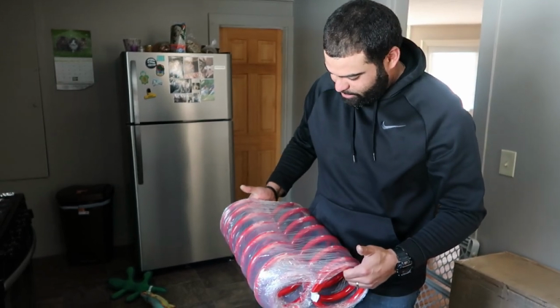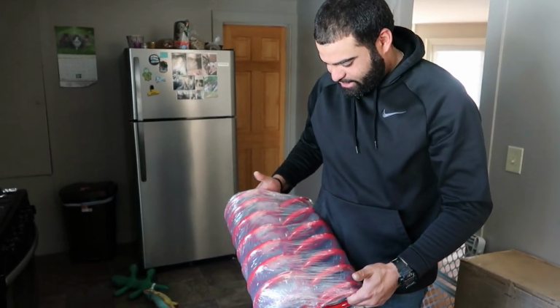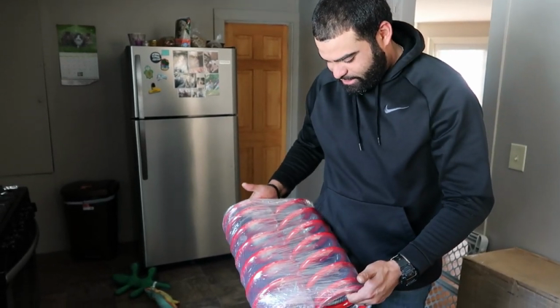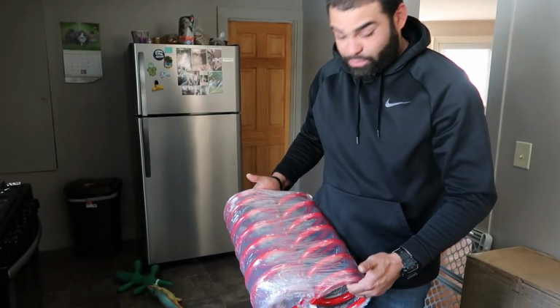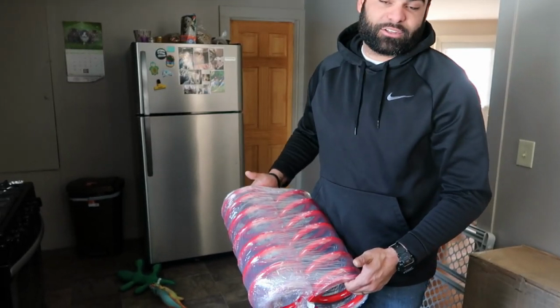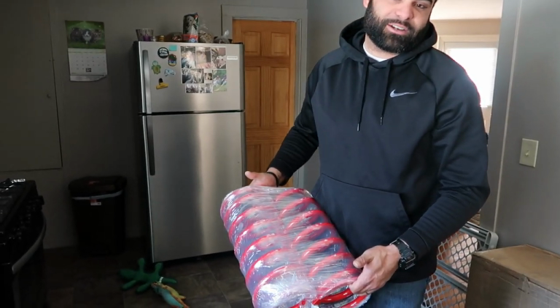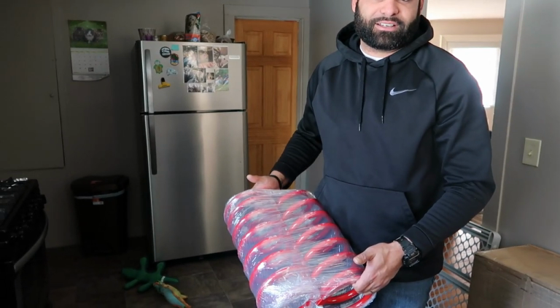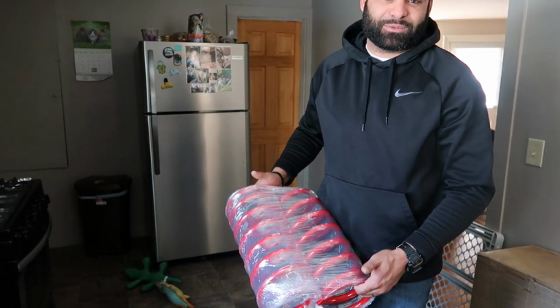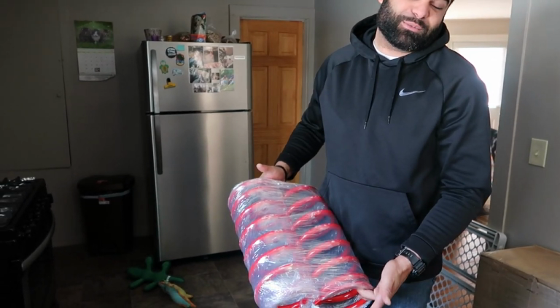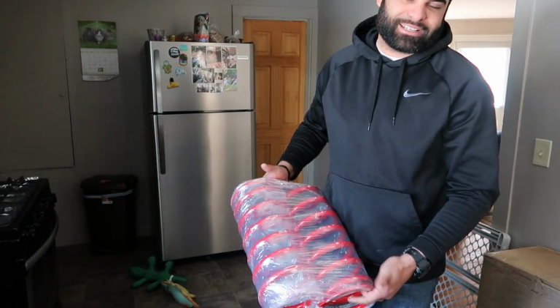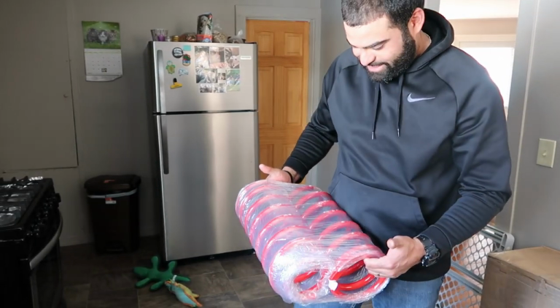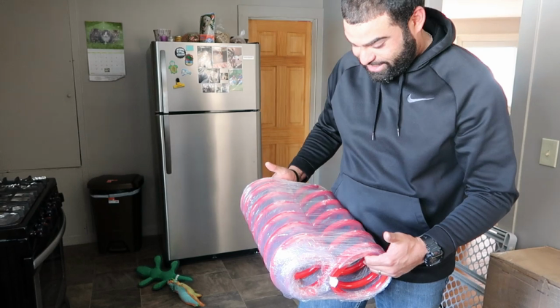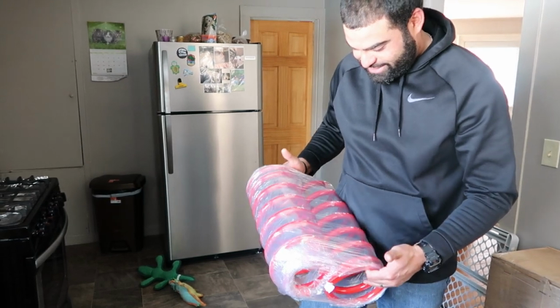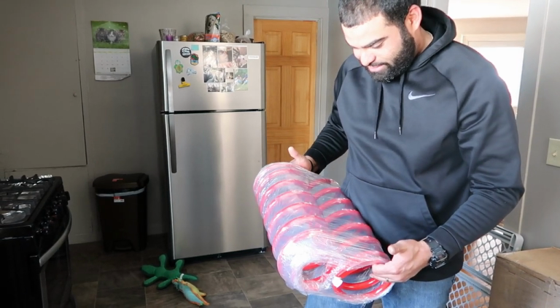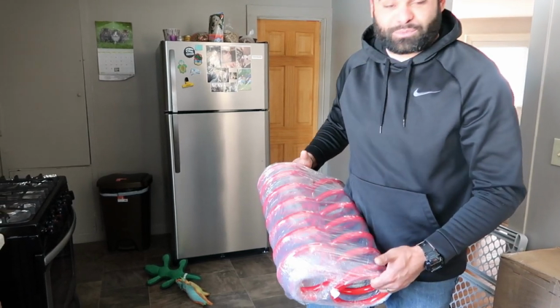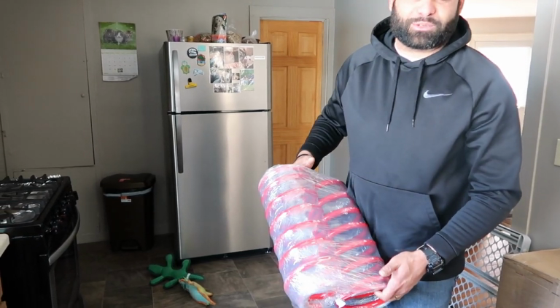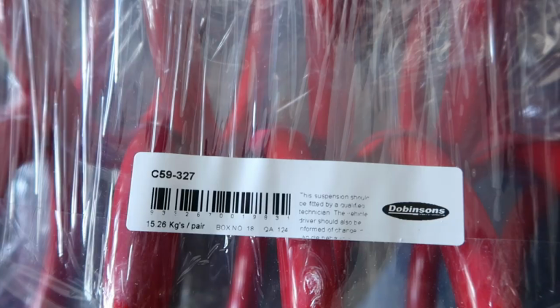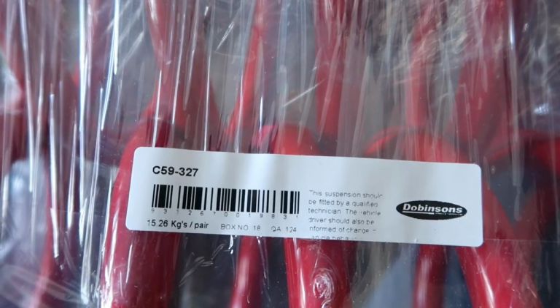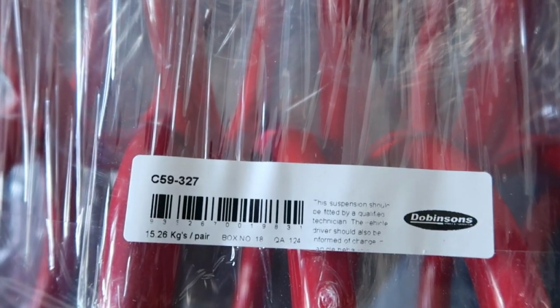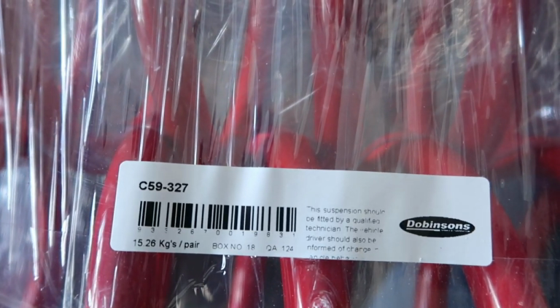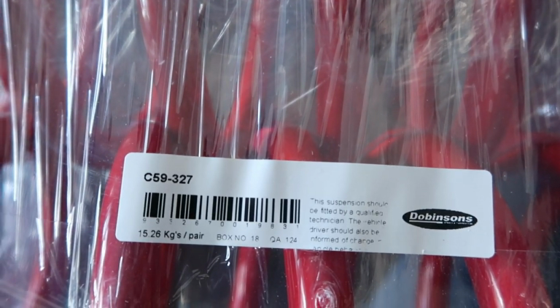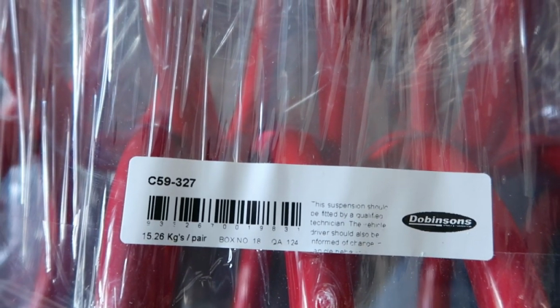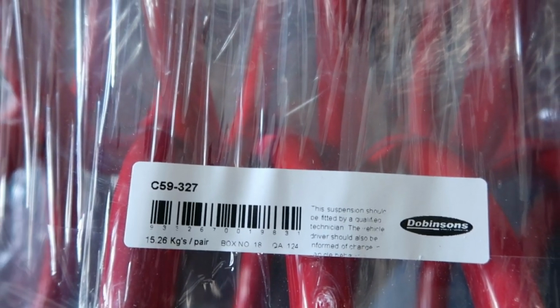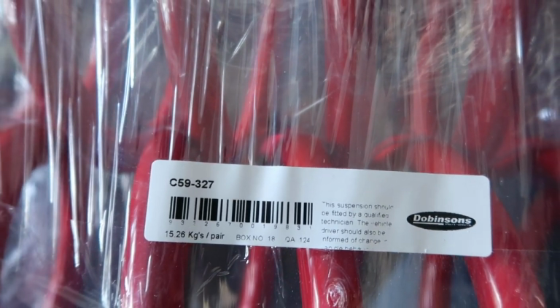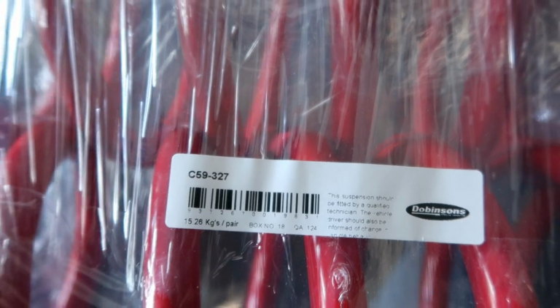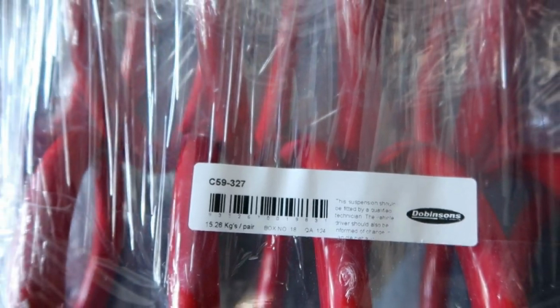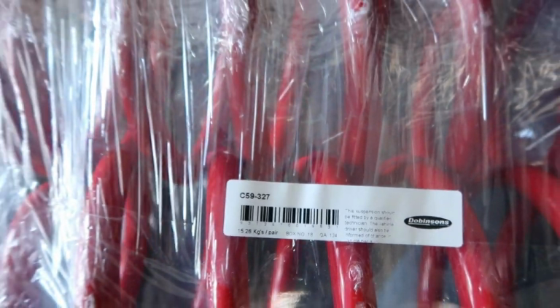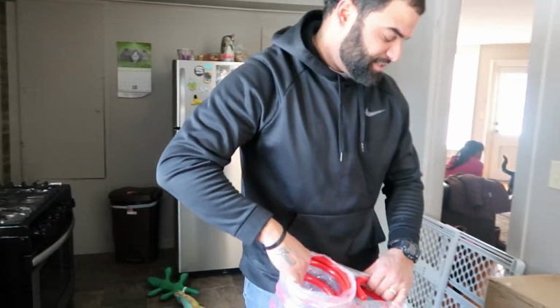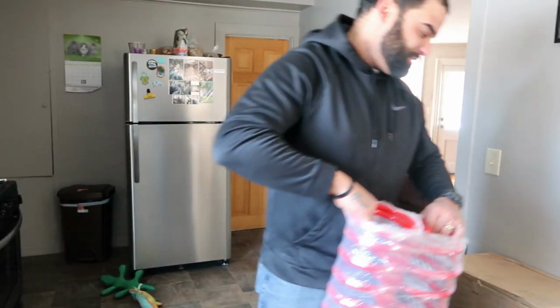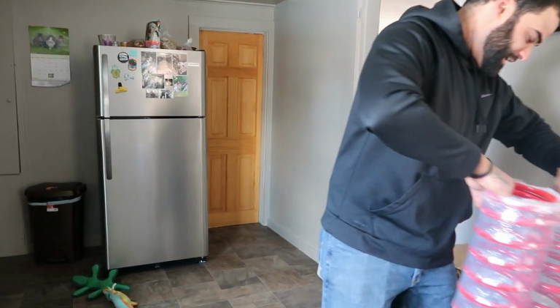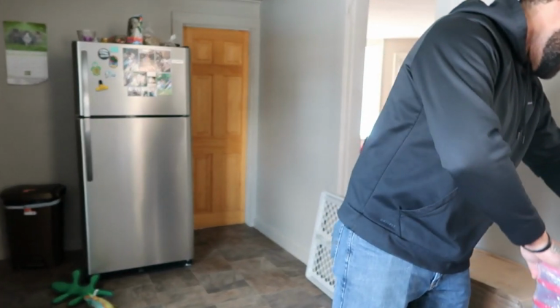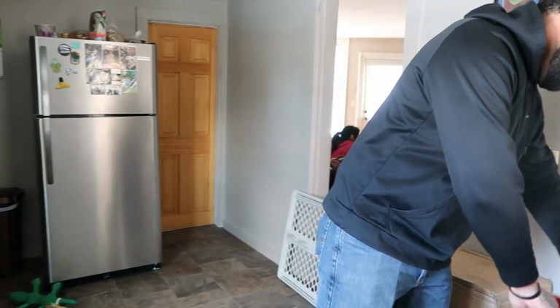Once I found out I could choose either black or red, I went straight for the red ones. These weigh about 15.26 kilograms — they're very beefy and kind of heavy.